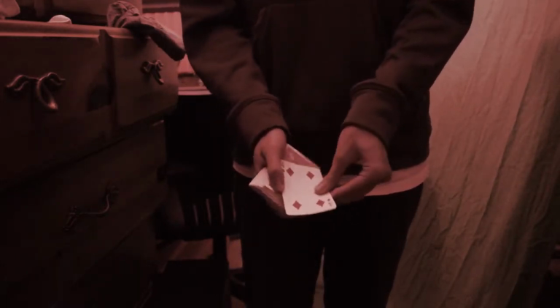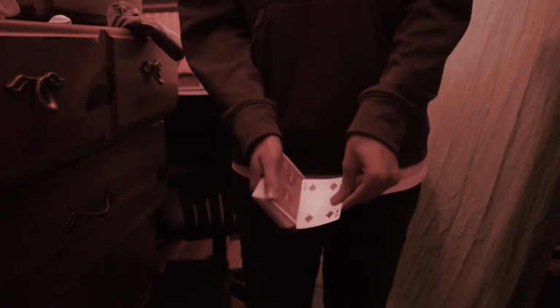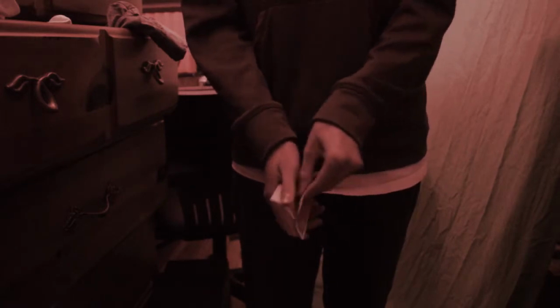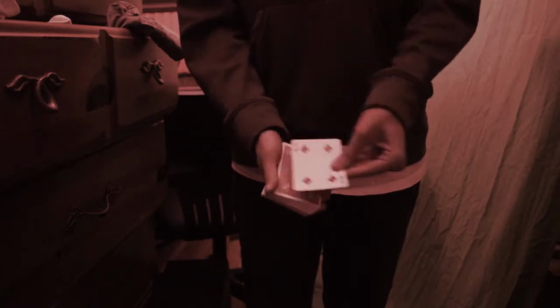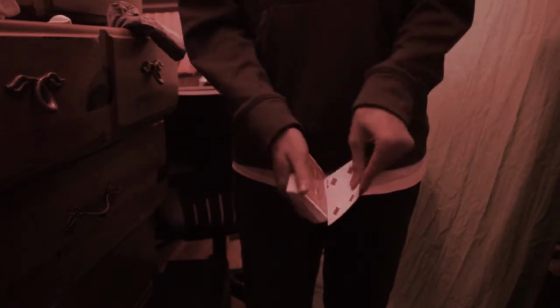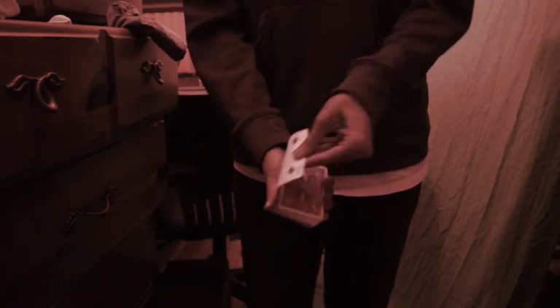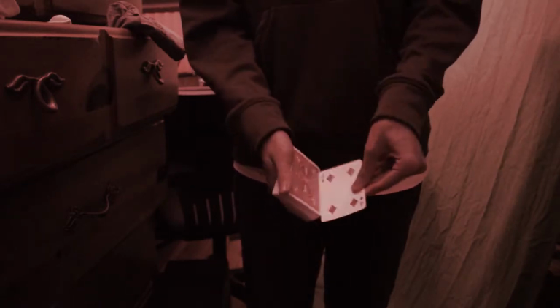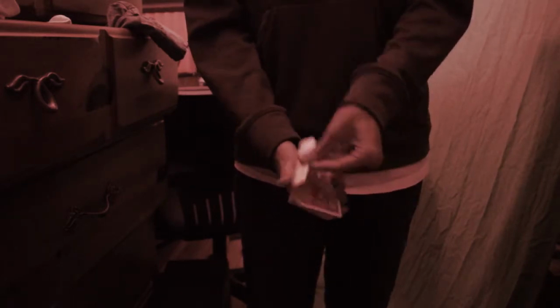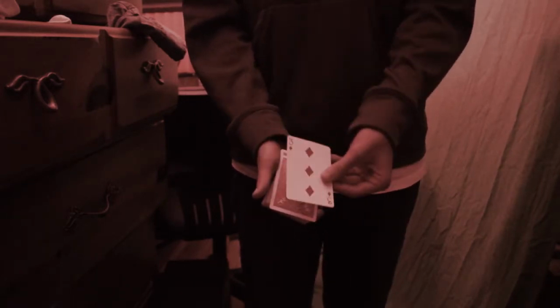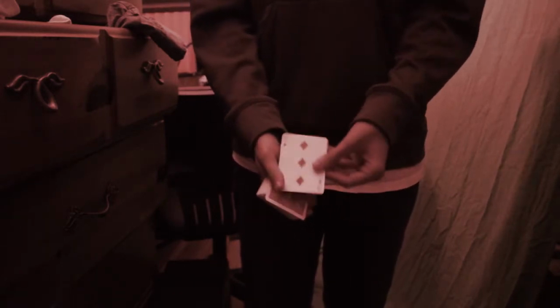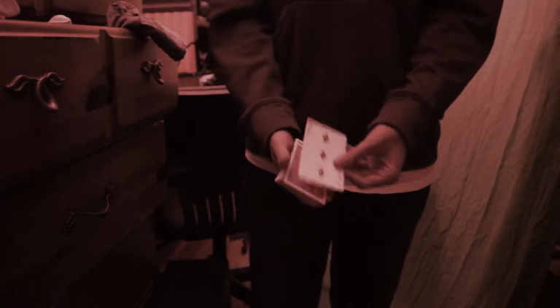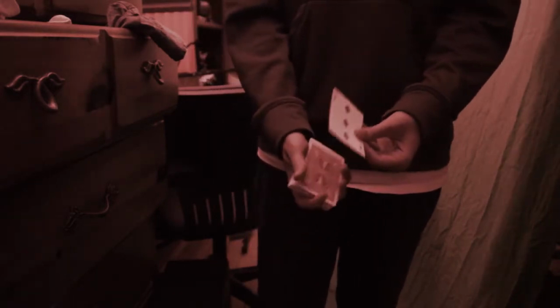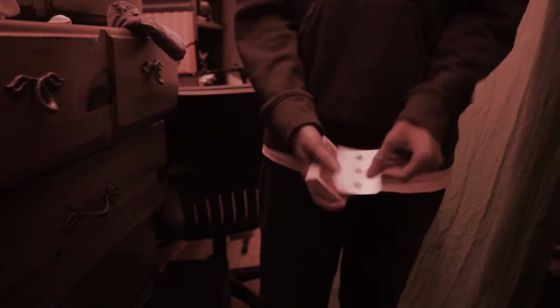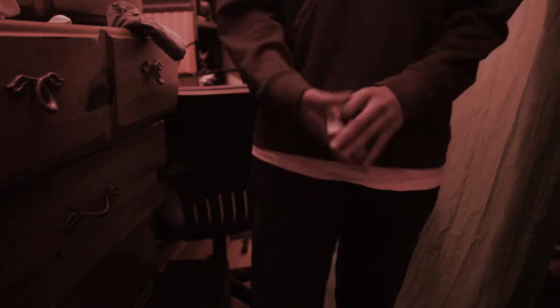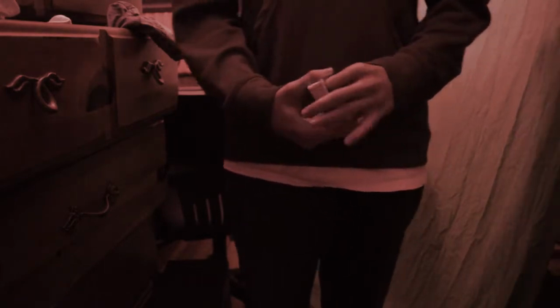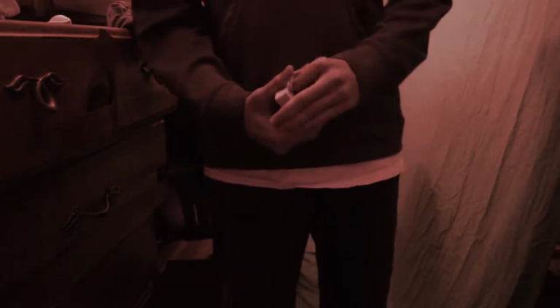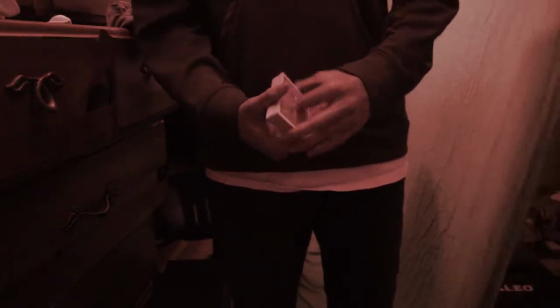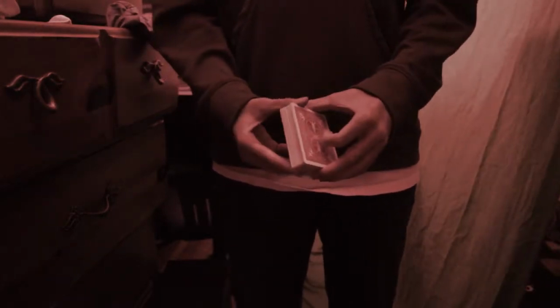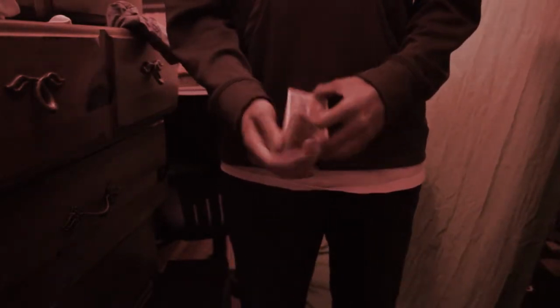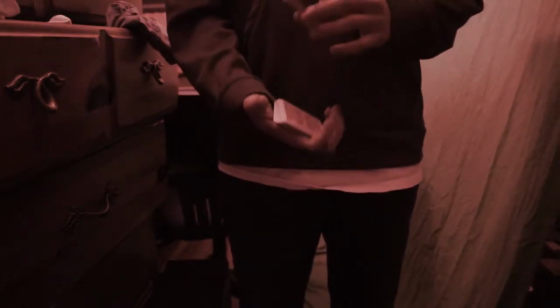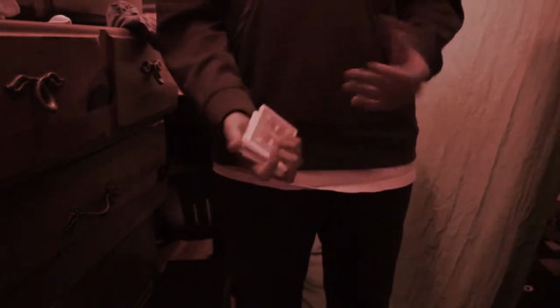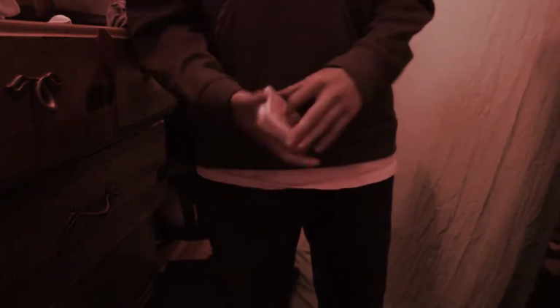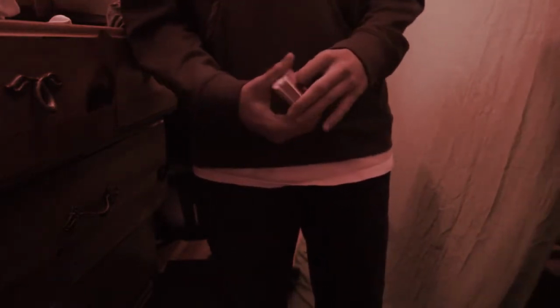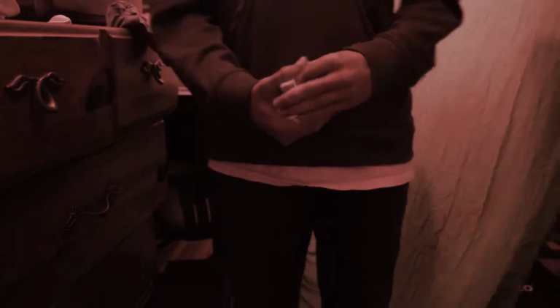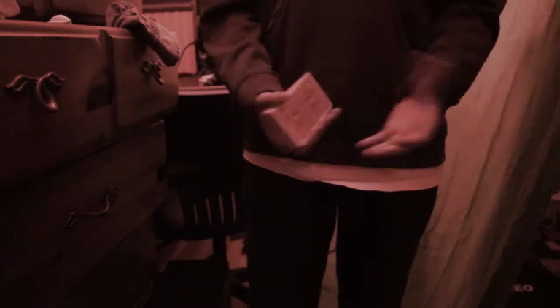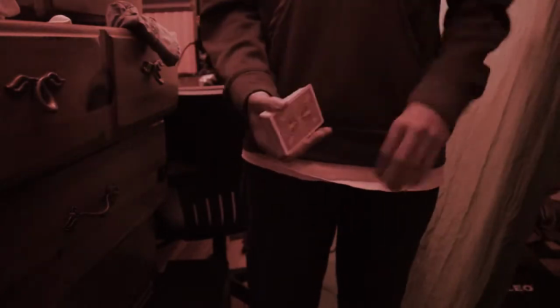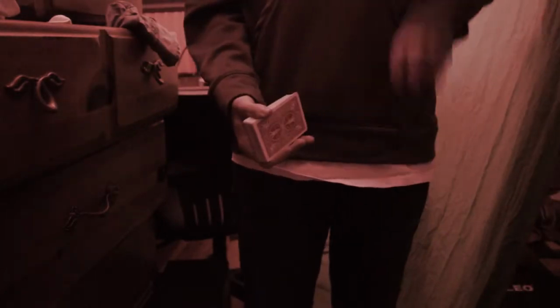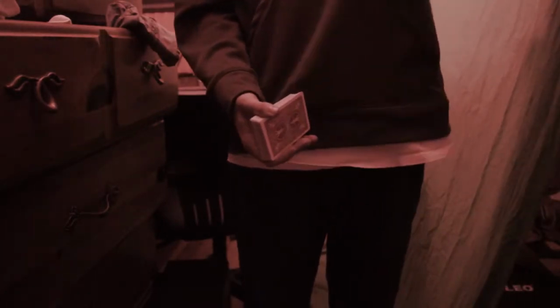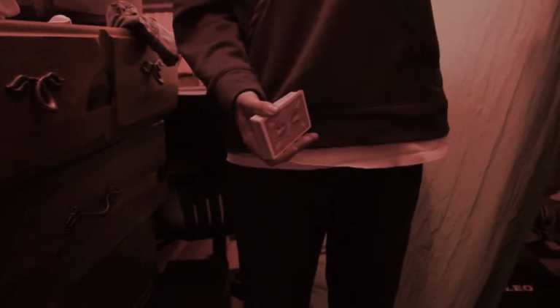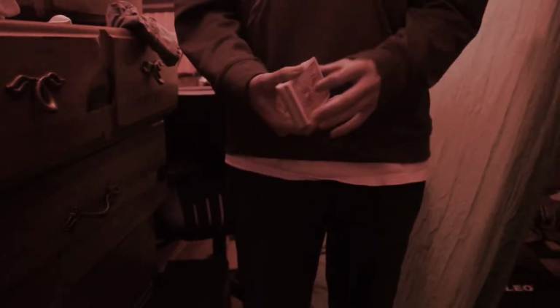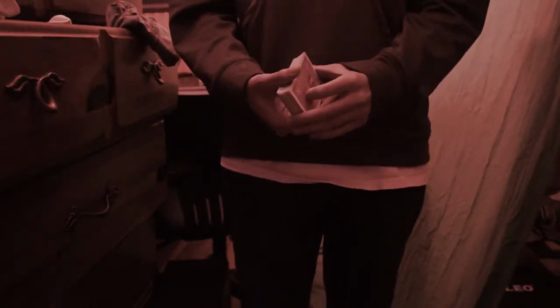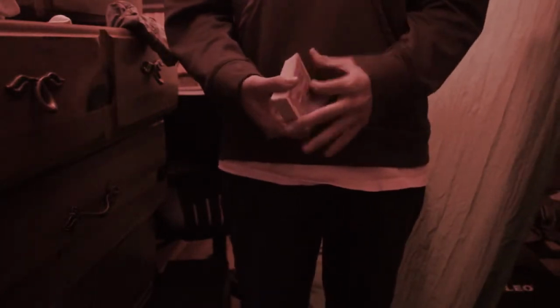I'm going to show you that one more time, this time in slow motion because it can be done fairly well in slow motion. So four of diamonds — watch. Just brush off the ink just like that. Now the great thing about this color change, it's probably one of the easiest — maybe the second easiest color change.